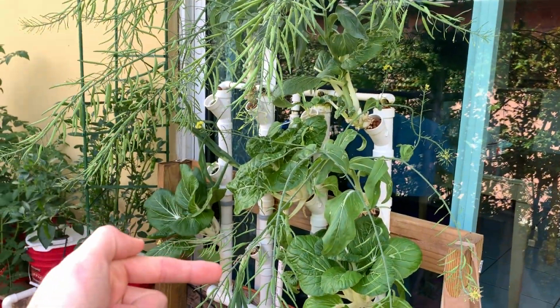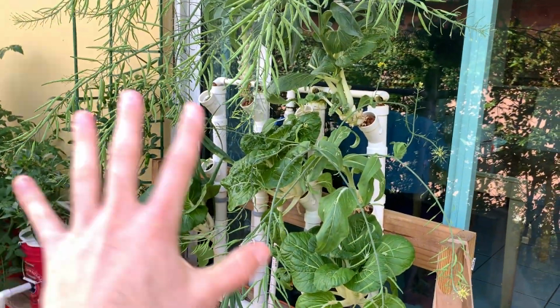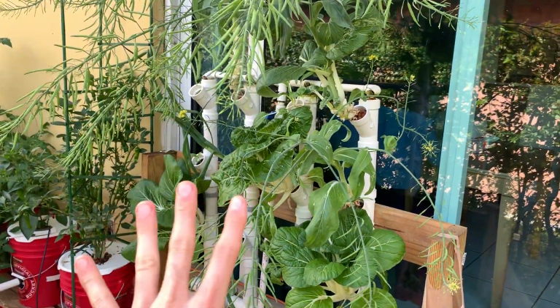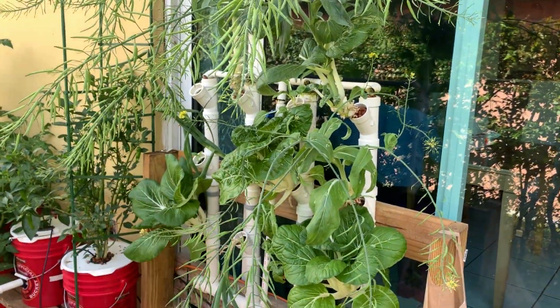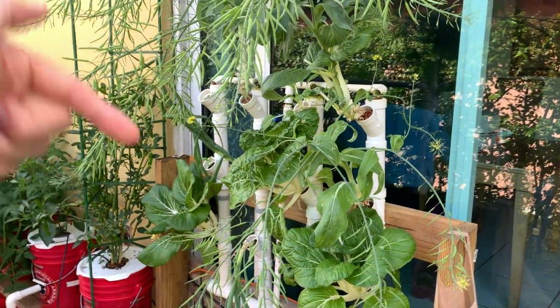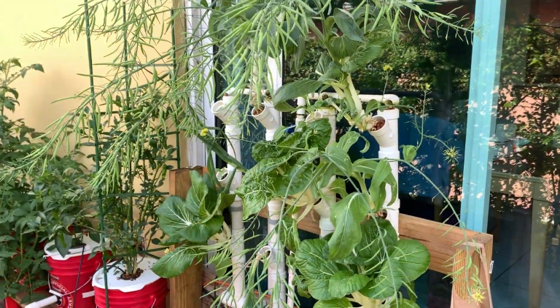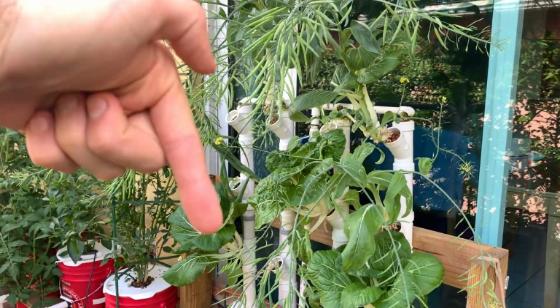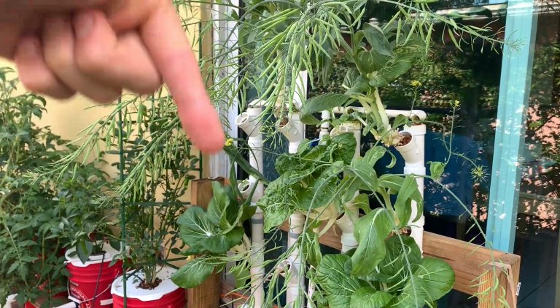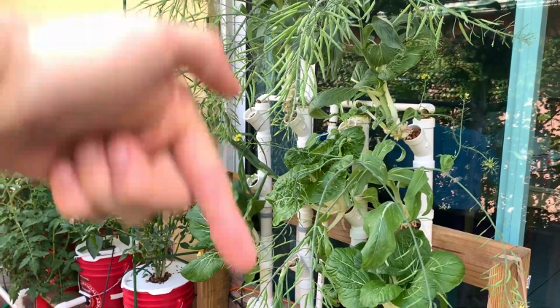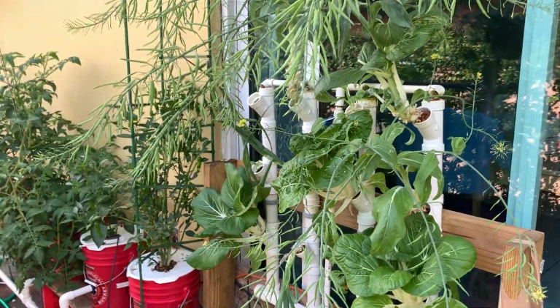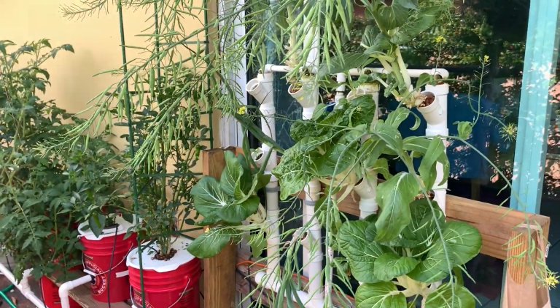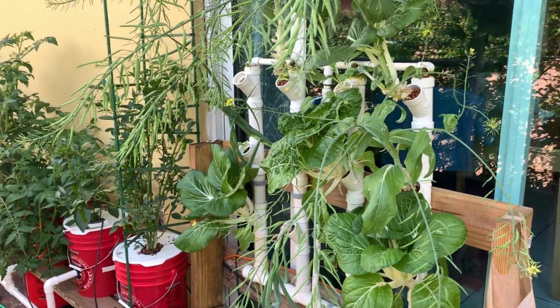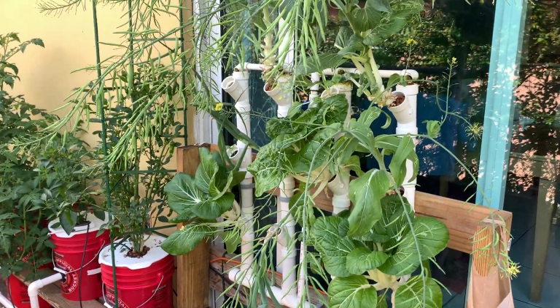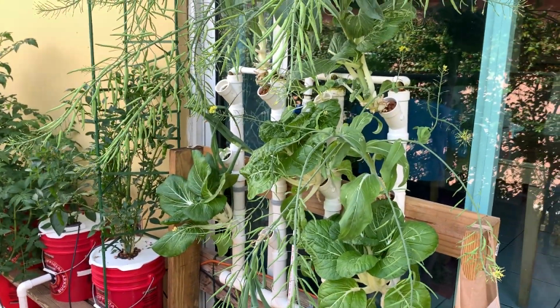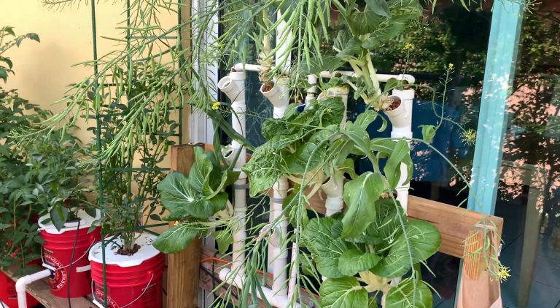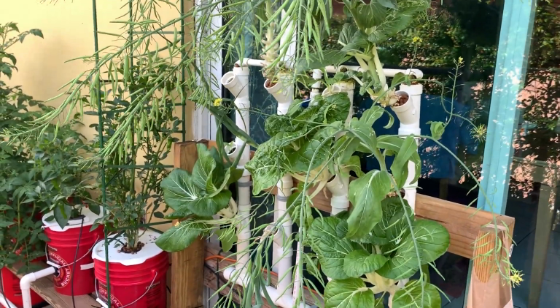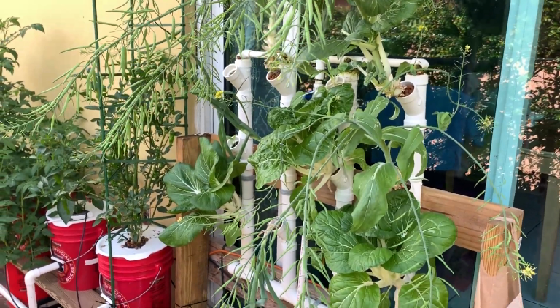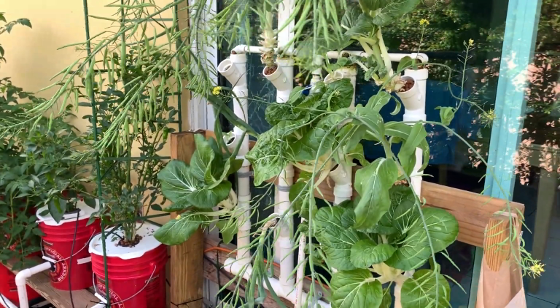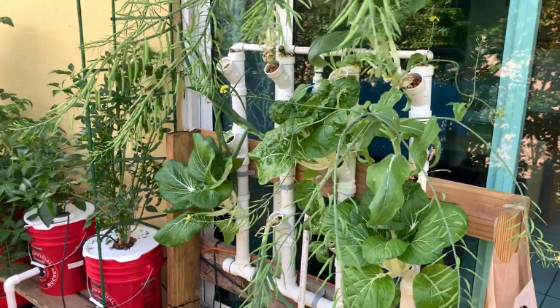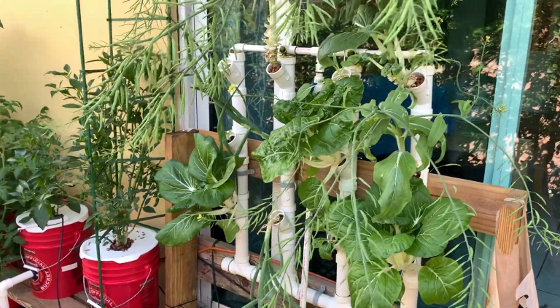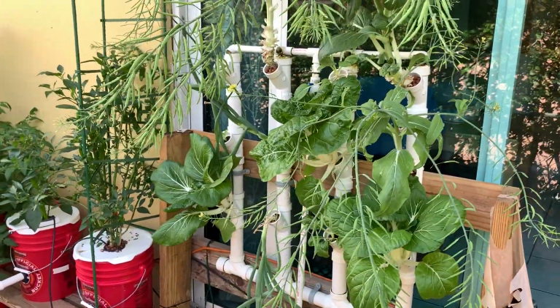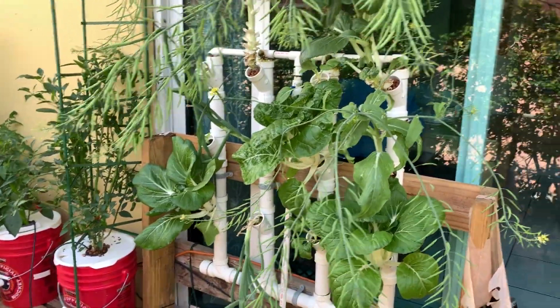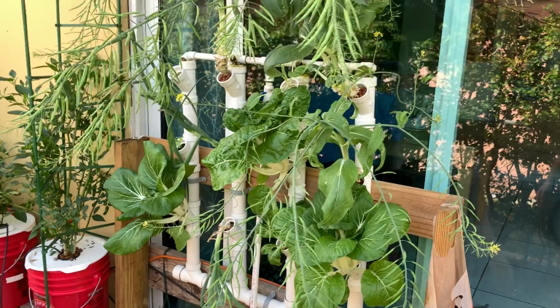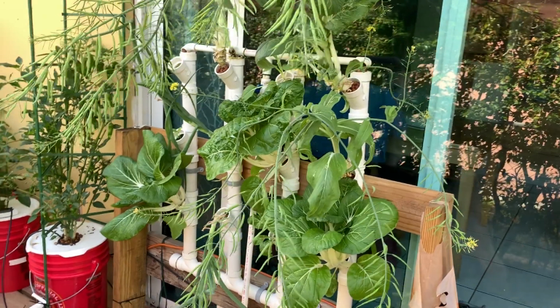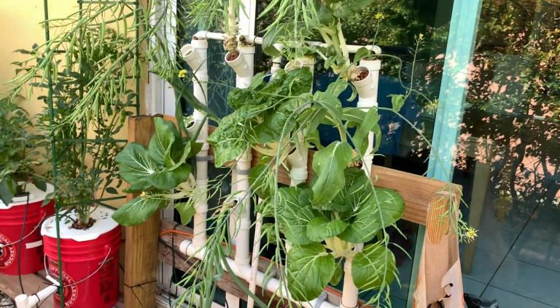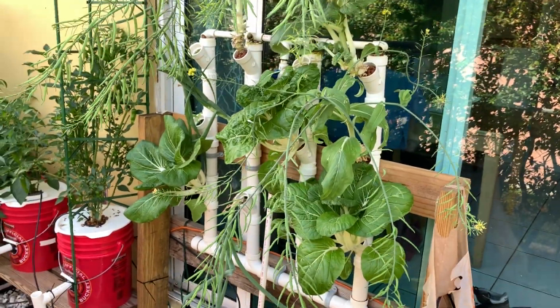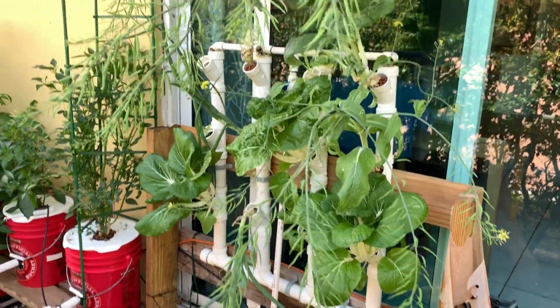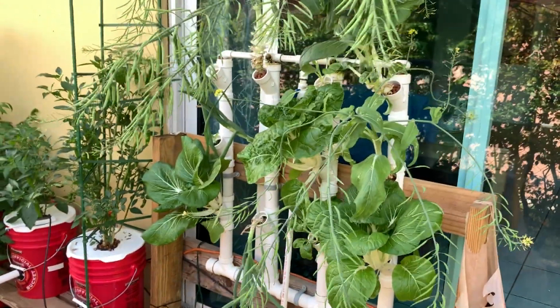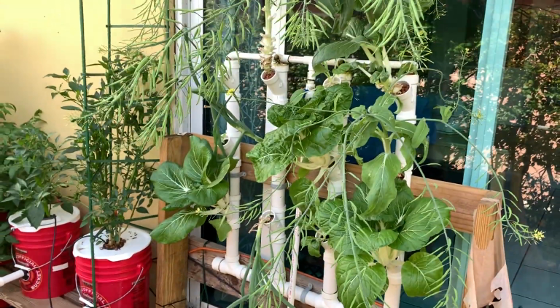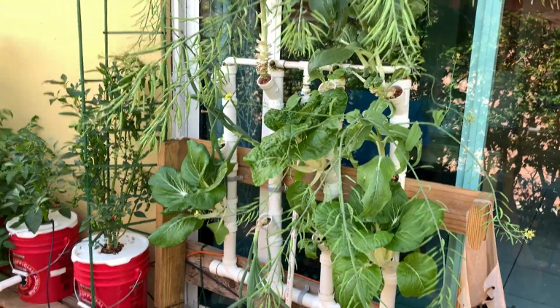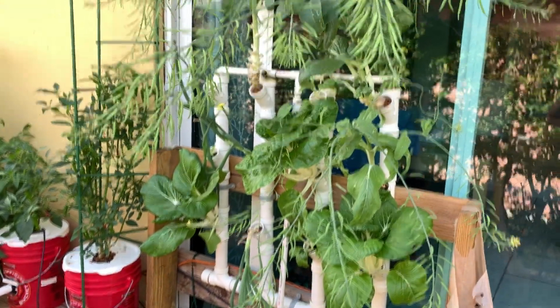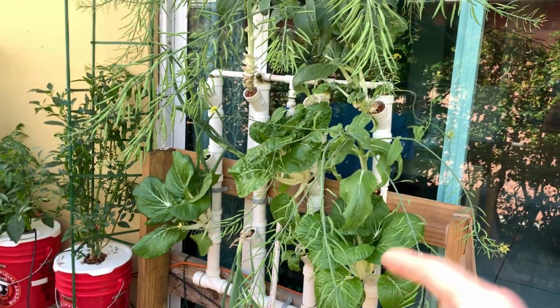But before we get started, remember to like the video and subscribe at the bottom. What I wanted to do is a video to show you guys how I switch up the plants and how I harvest them on this setup.